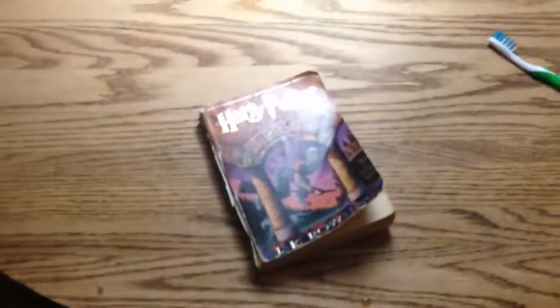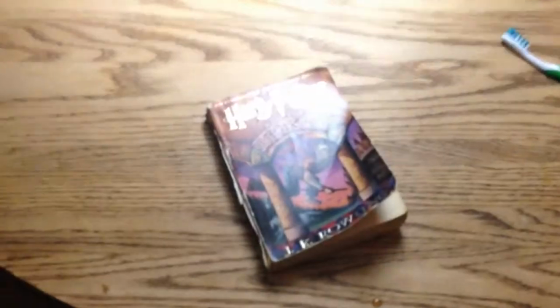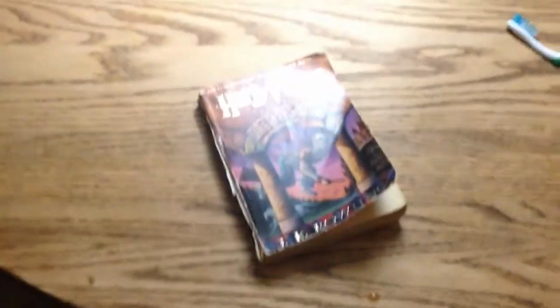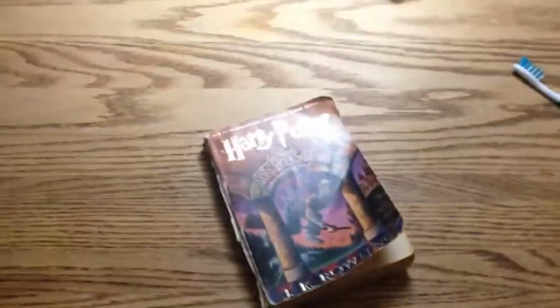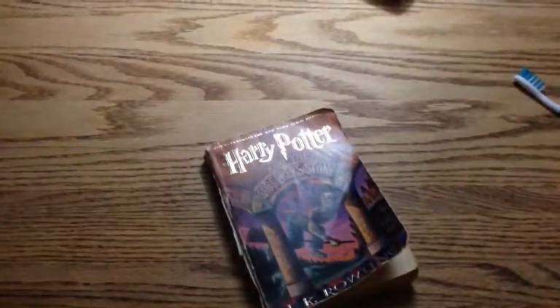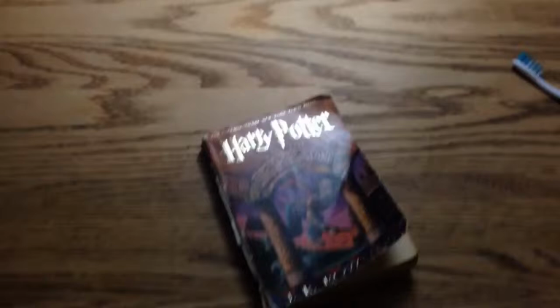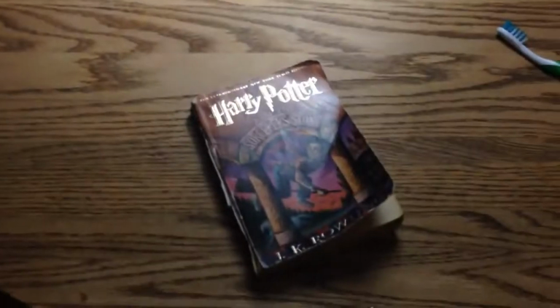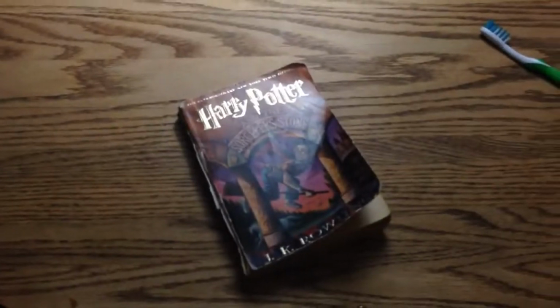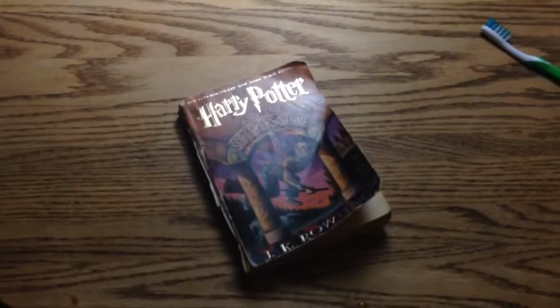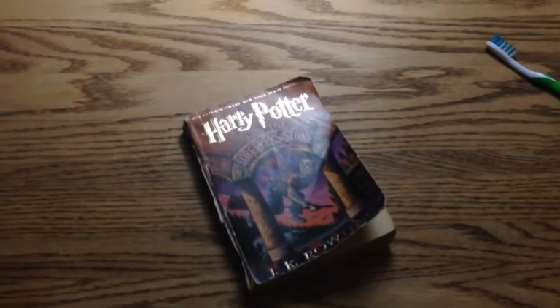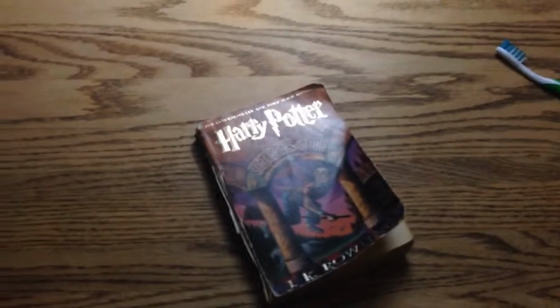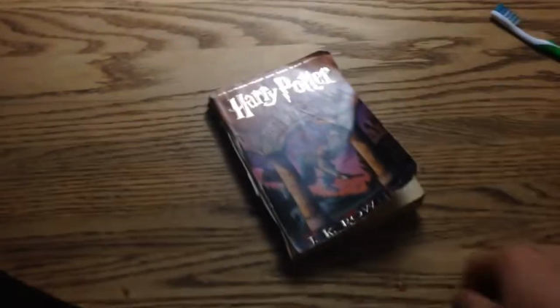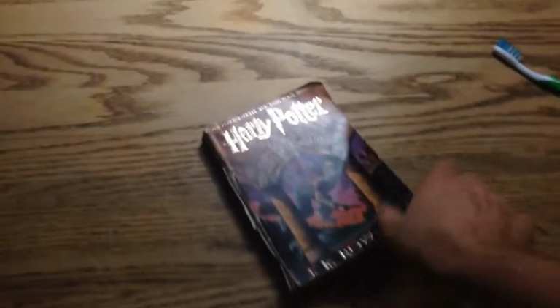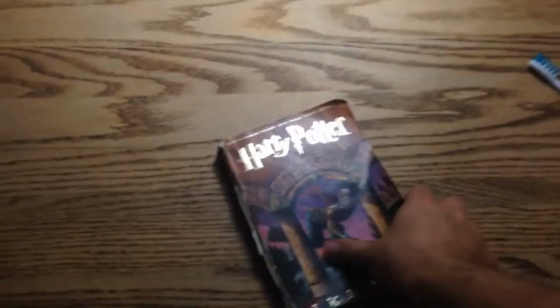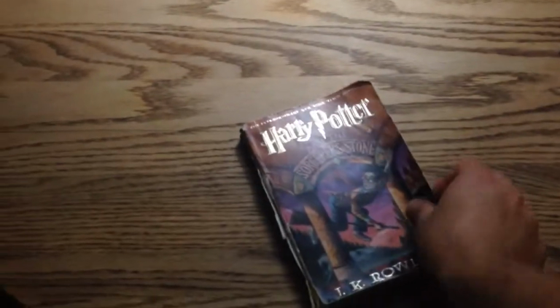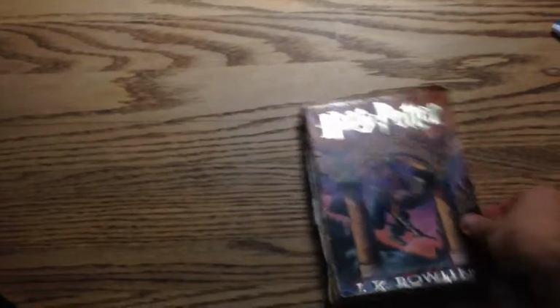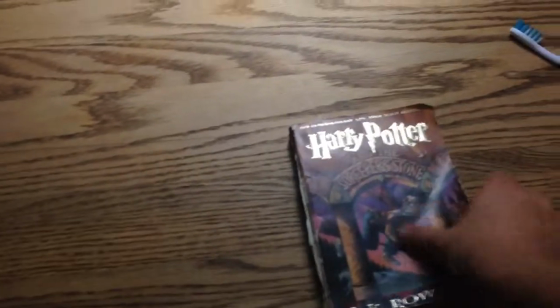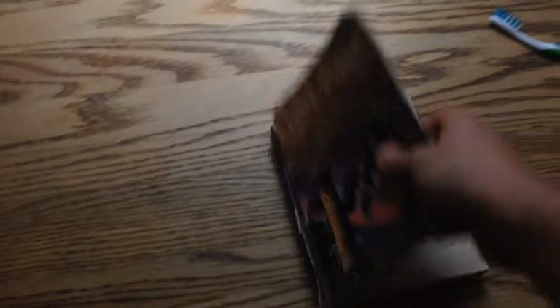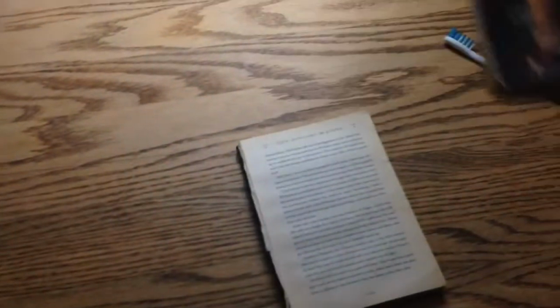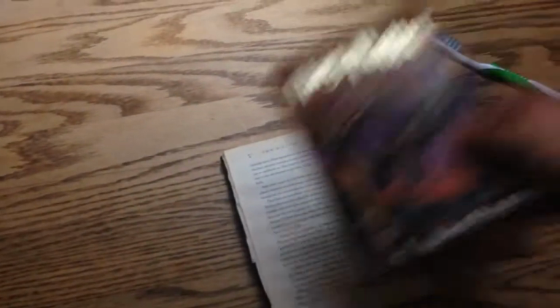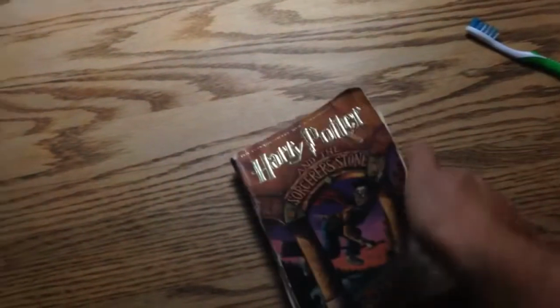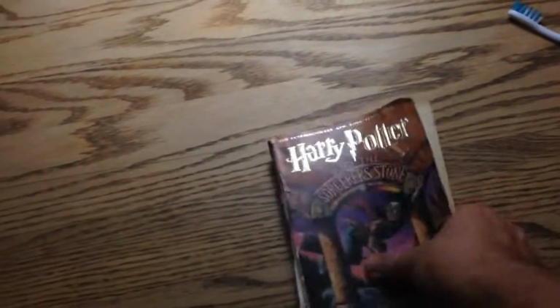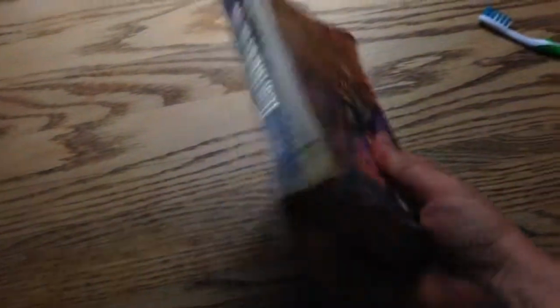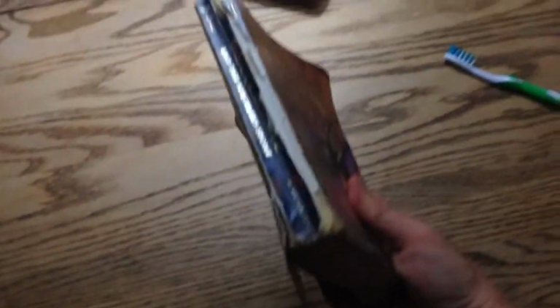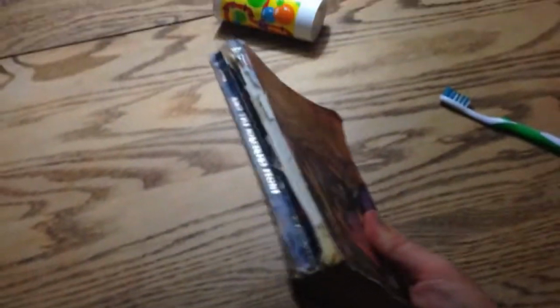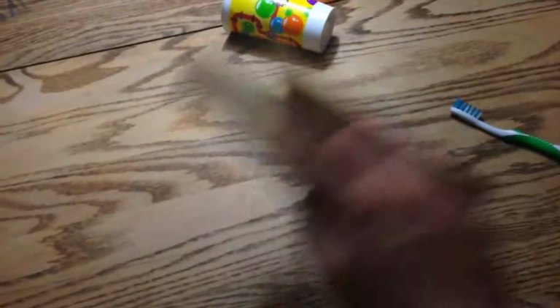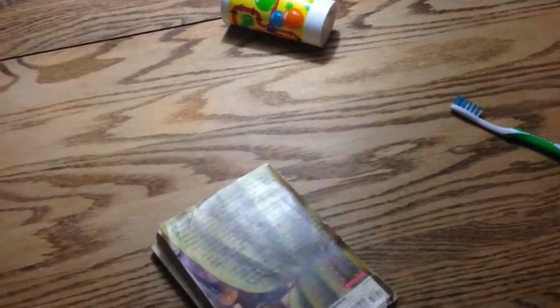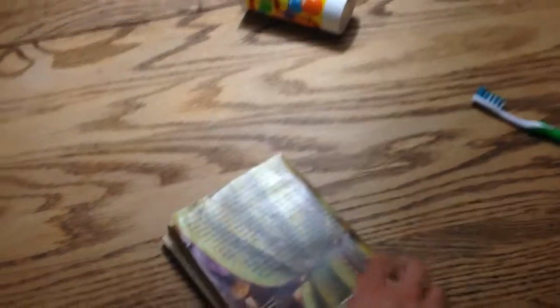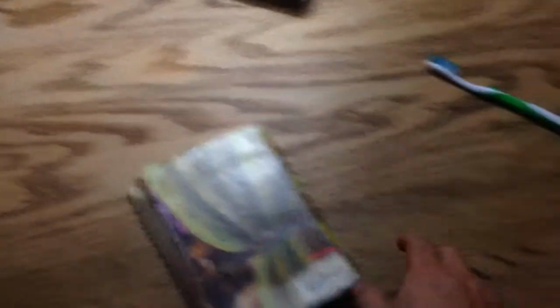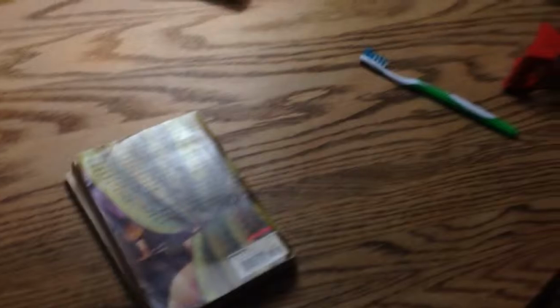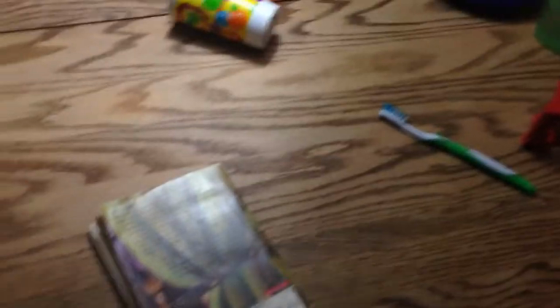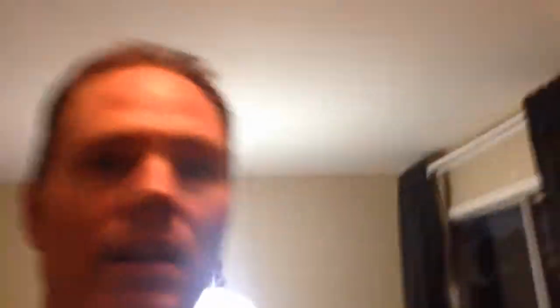As you guys know, we've been reading Harry Potter with the boys. And Lewis found a copy and decided that it needed to be two different books. So I'm going to fix that.